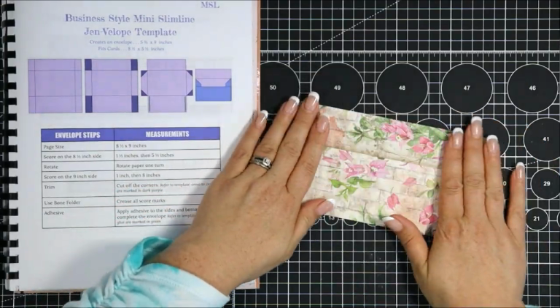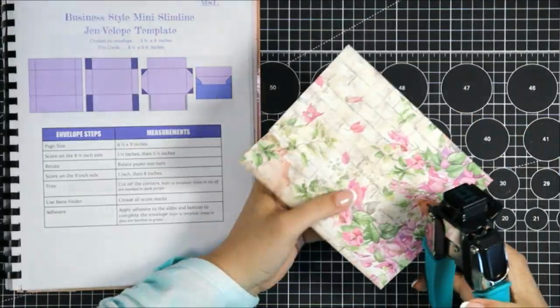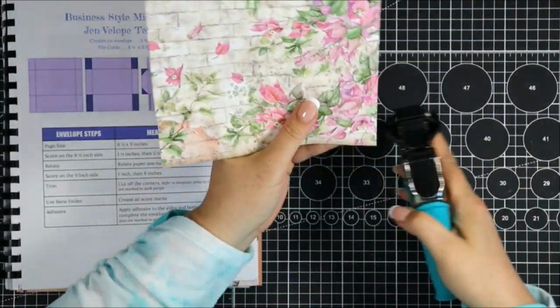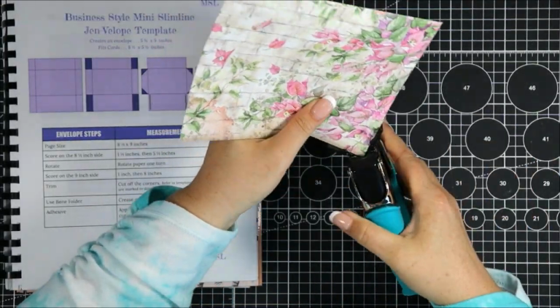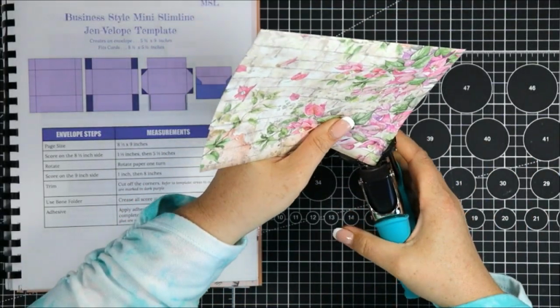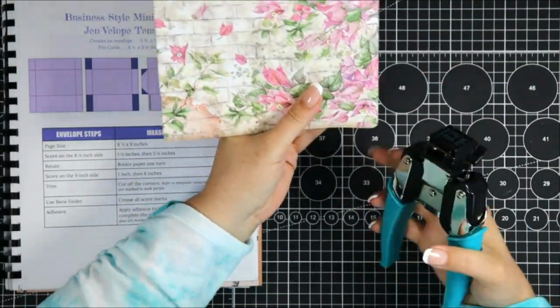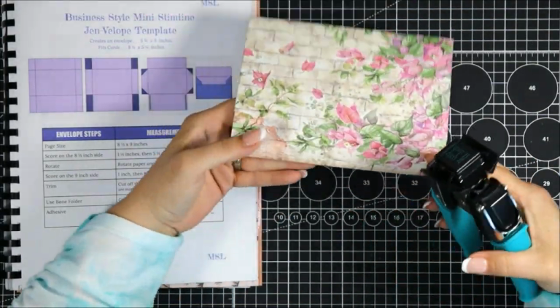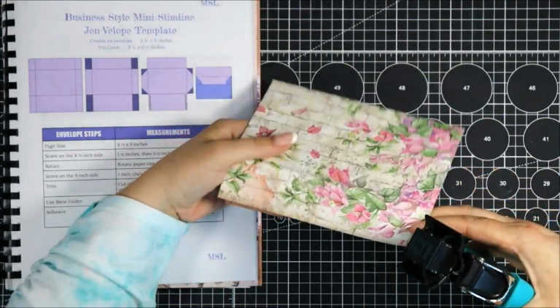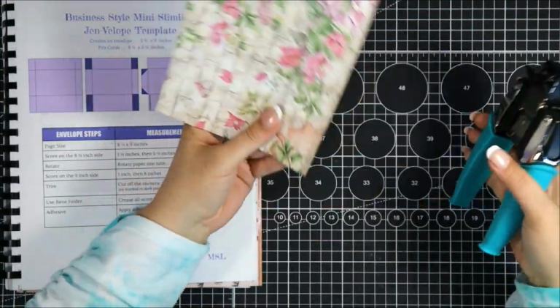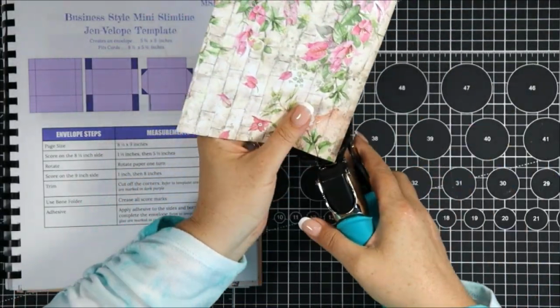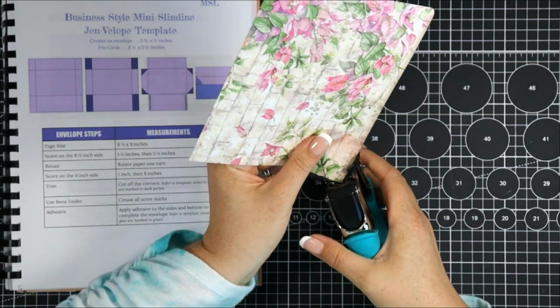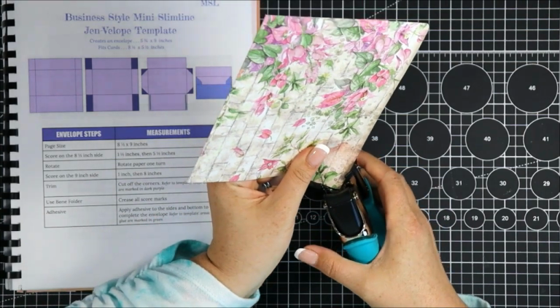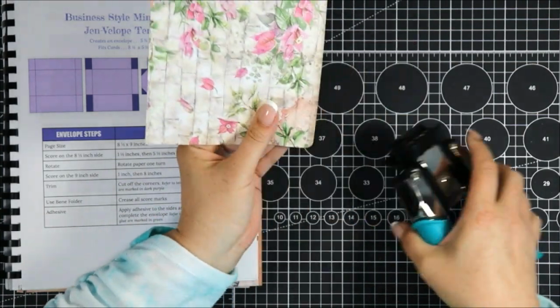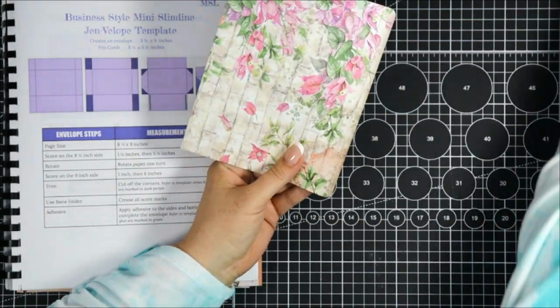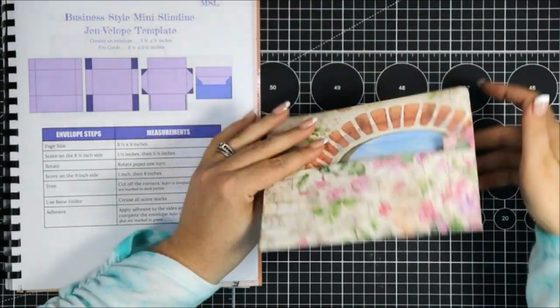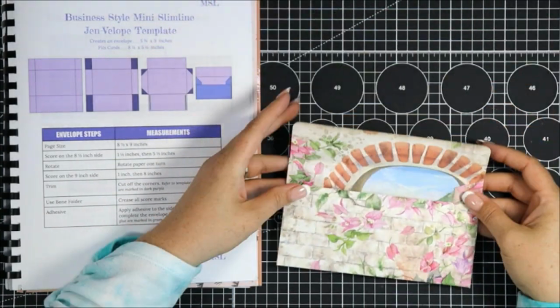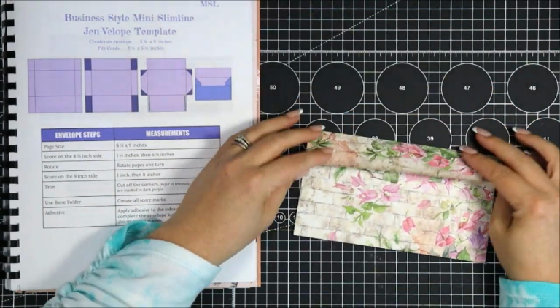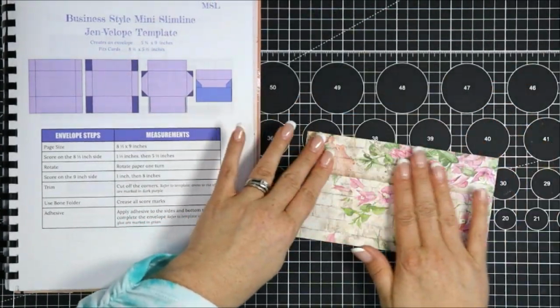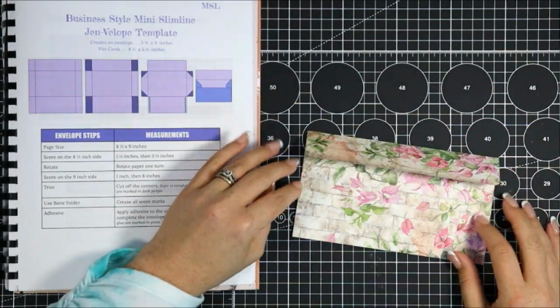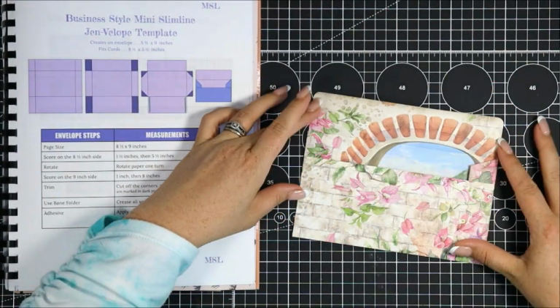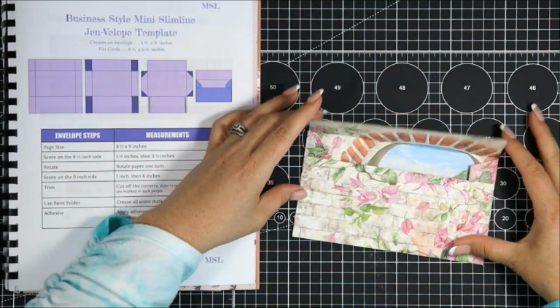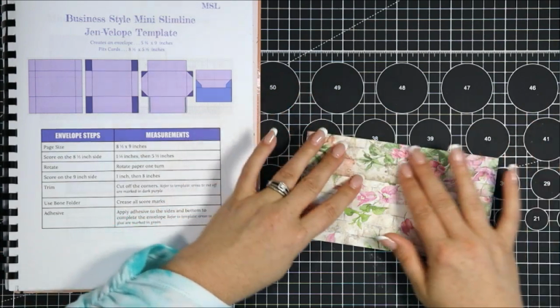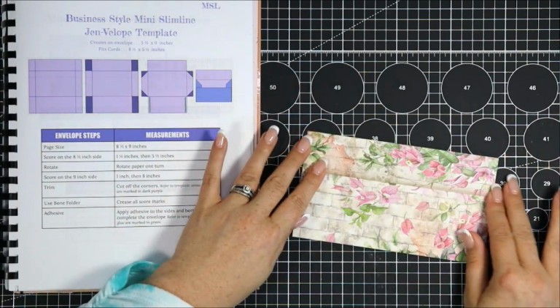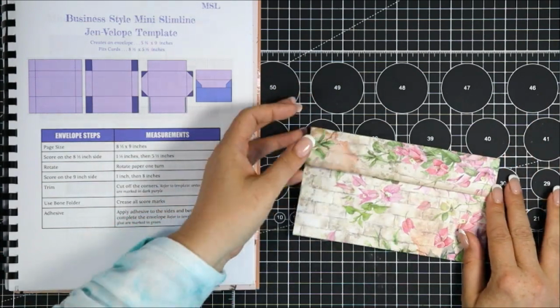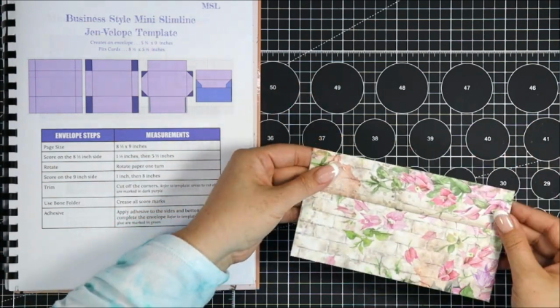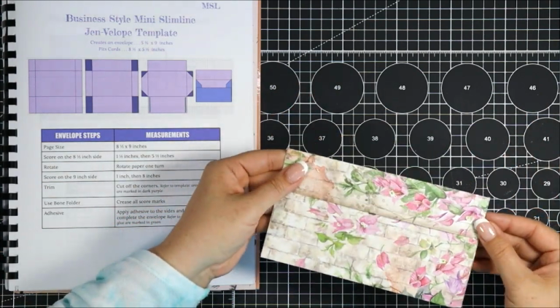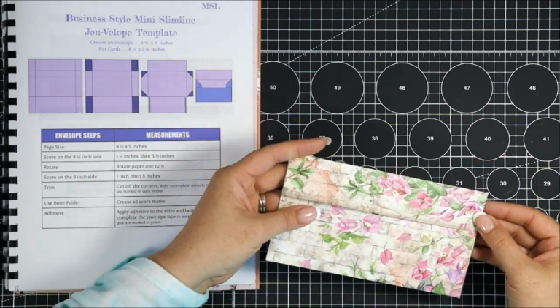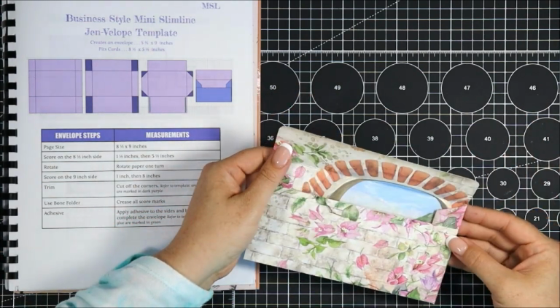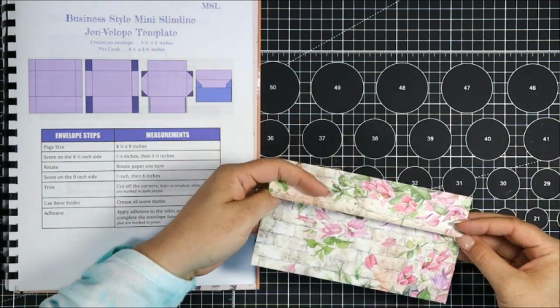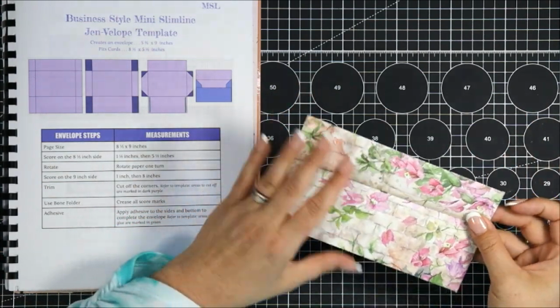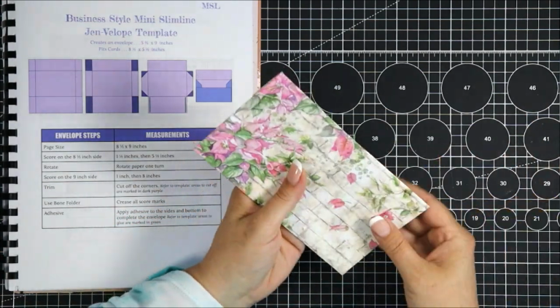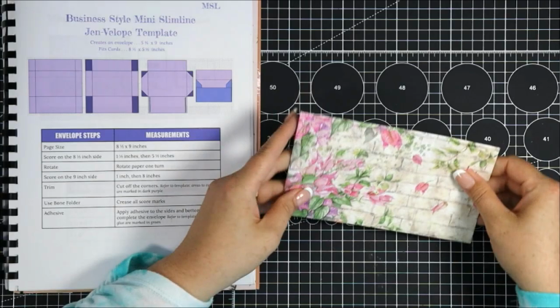If you want to decorate your envelope you could do some pretty border punches. You could add some beautiful foil for the inside to create an envelope liner. But I really like the way this looks — I just round the corners and our envelope is complete.